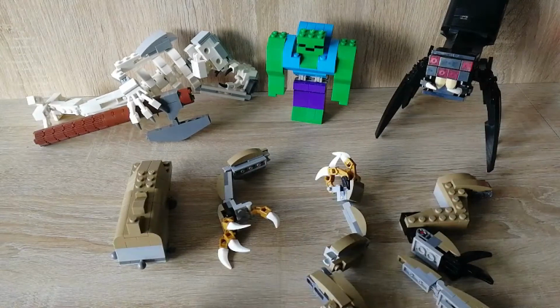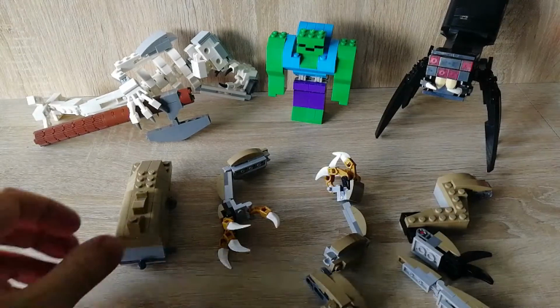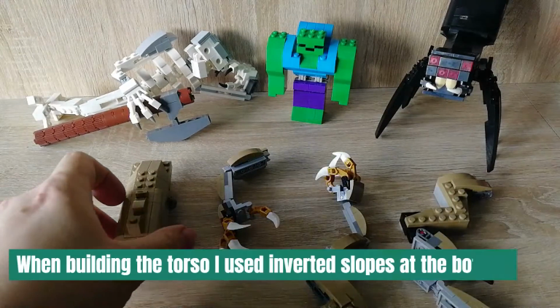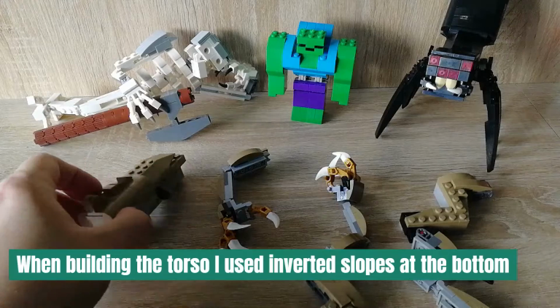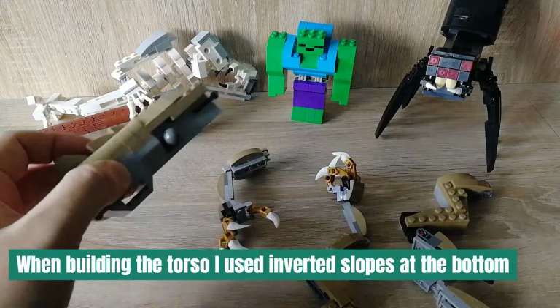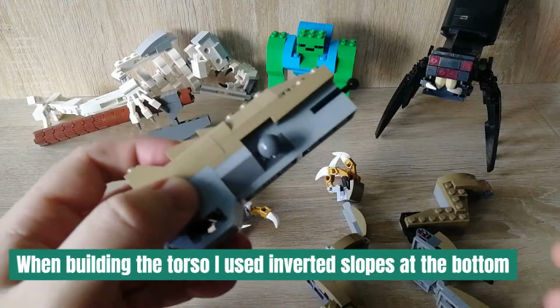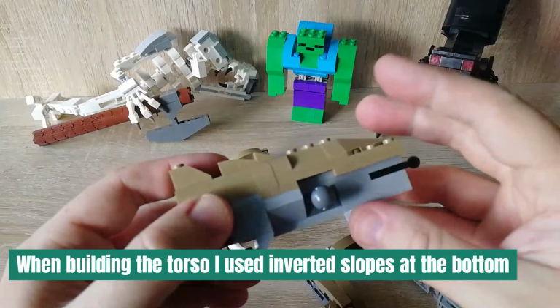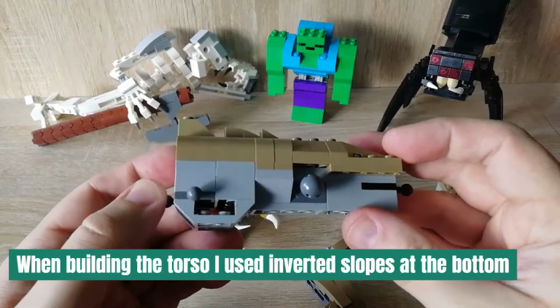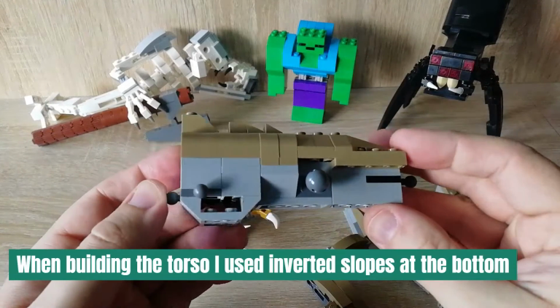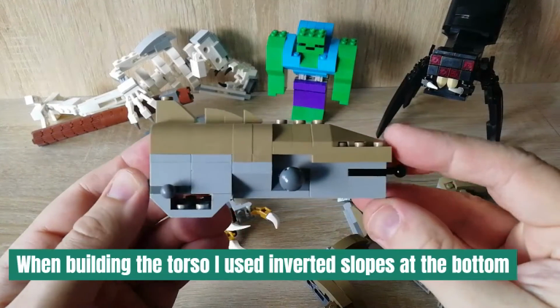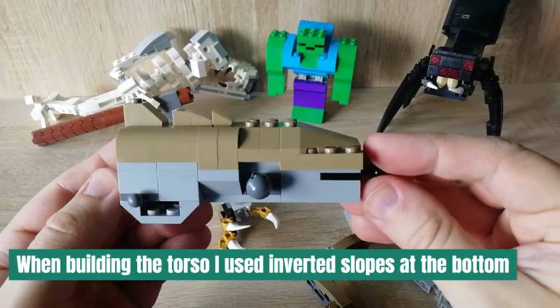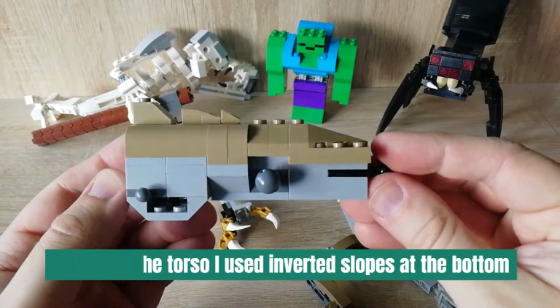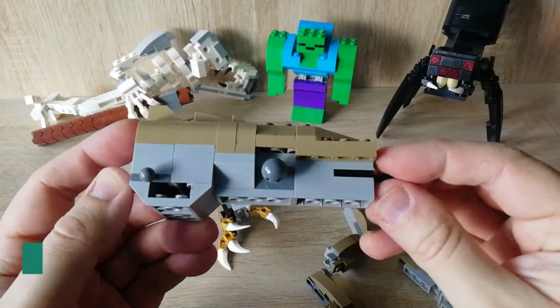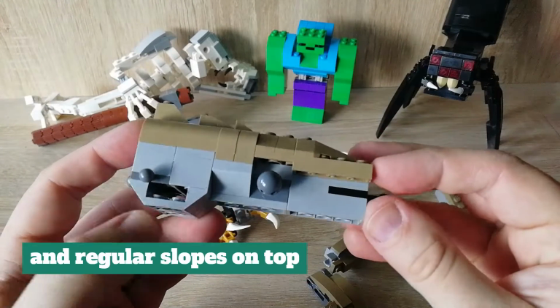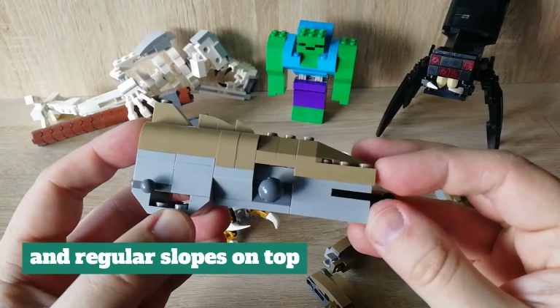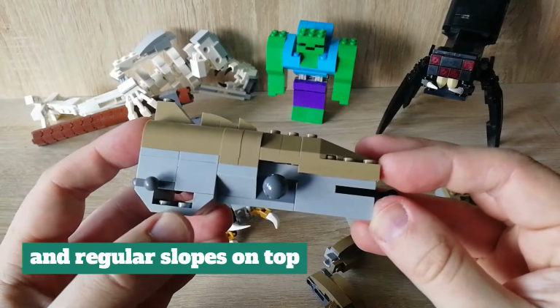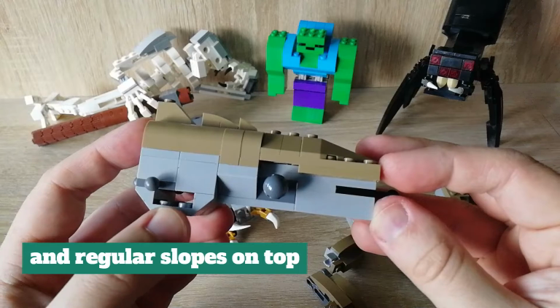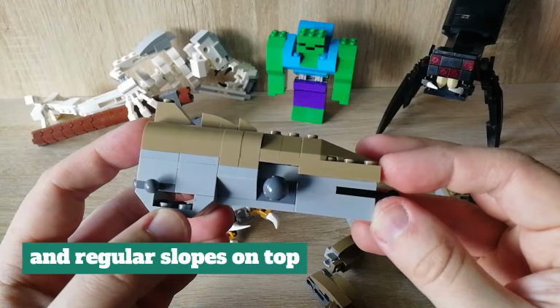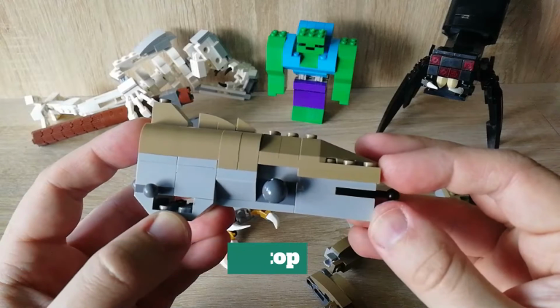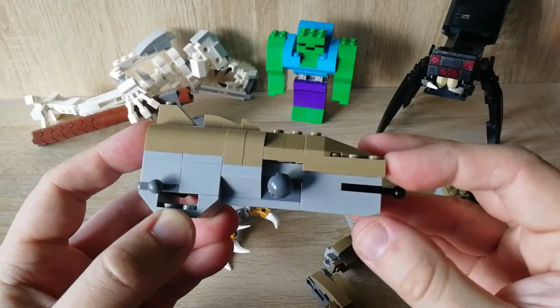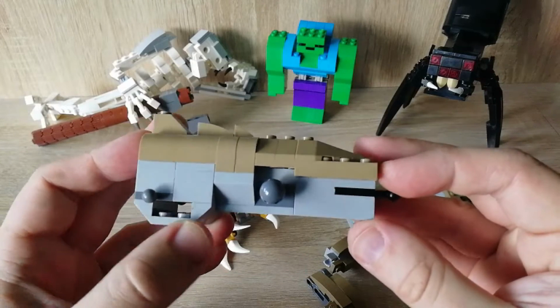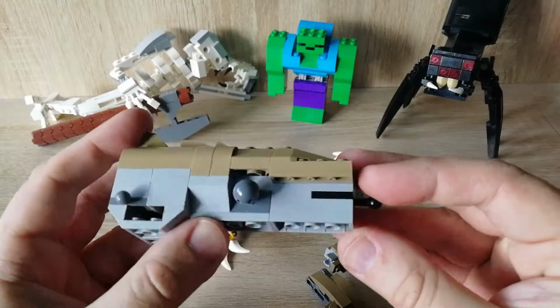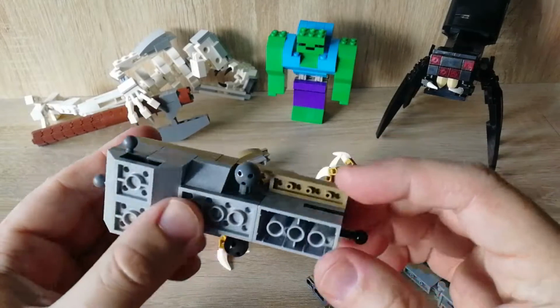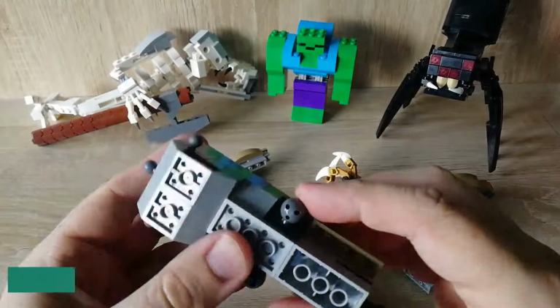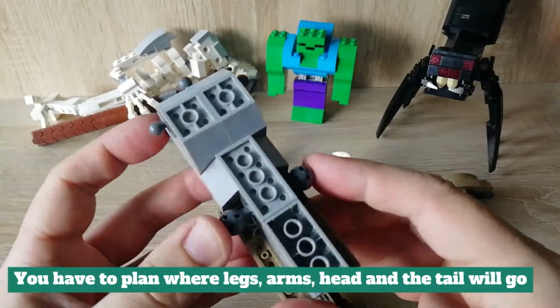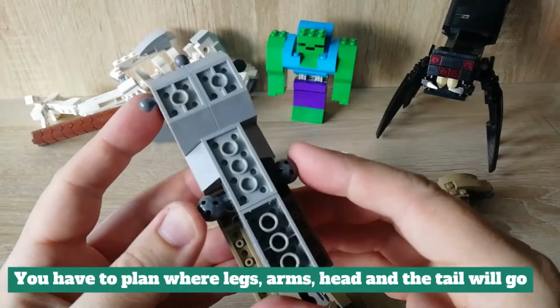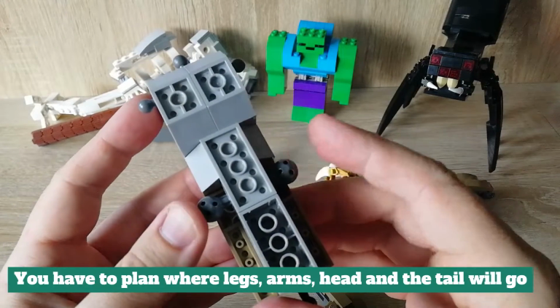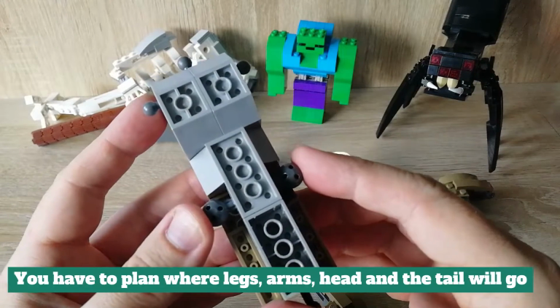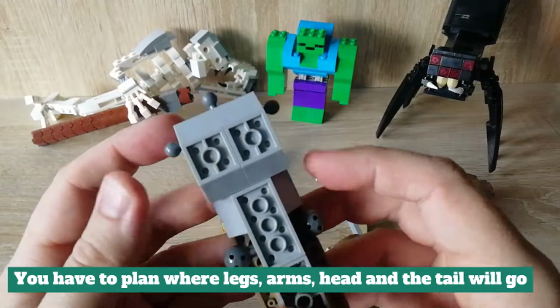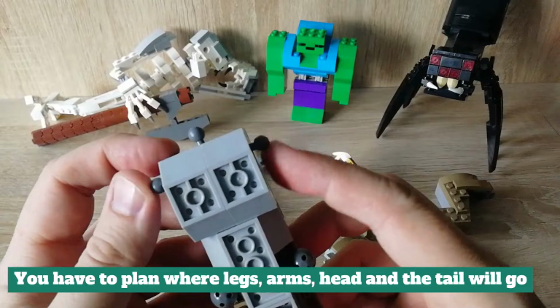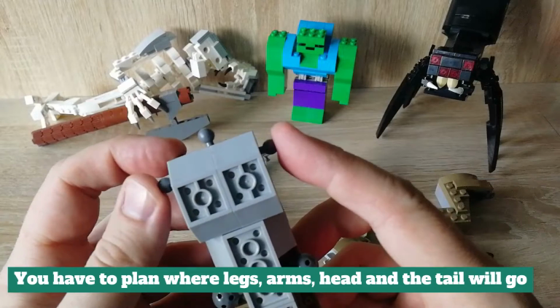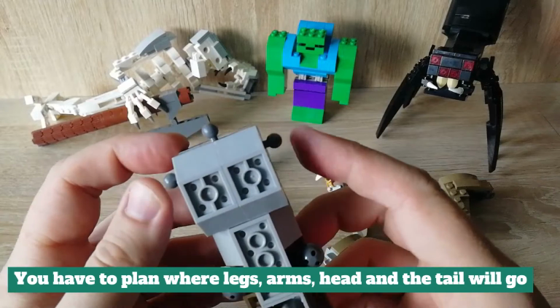When building the torso, I used inverted slopes at the bottom and regular slopes on top. You have to plan where the legs, arms, head, and tail will go.